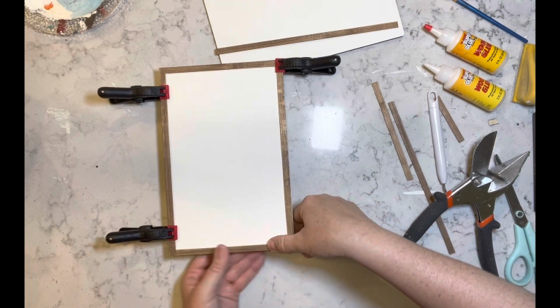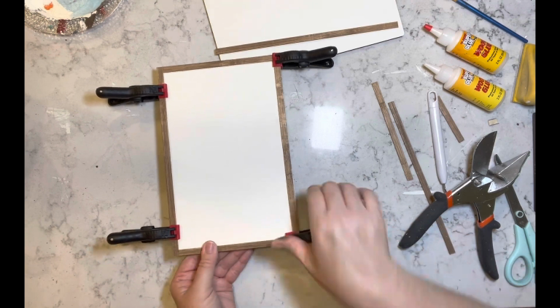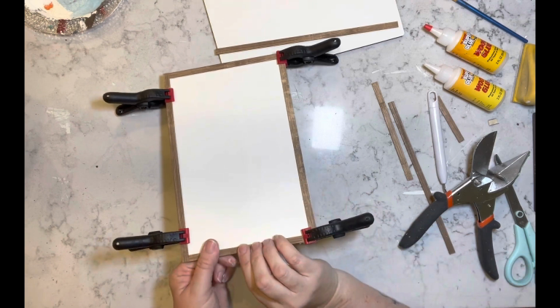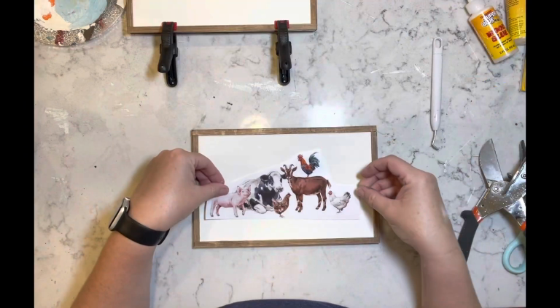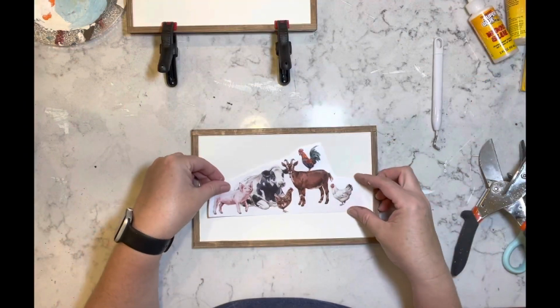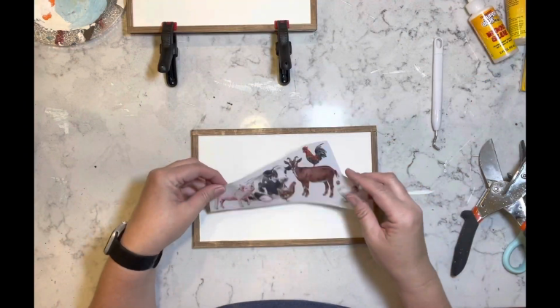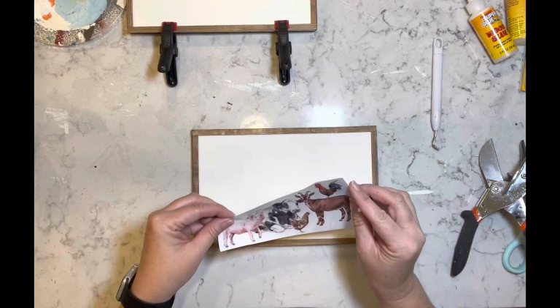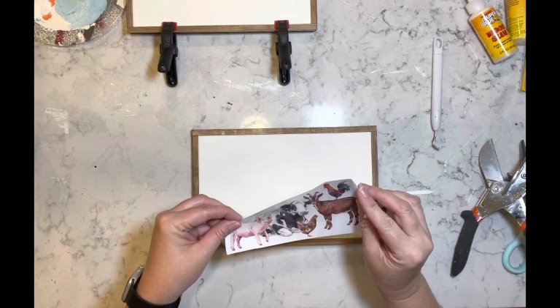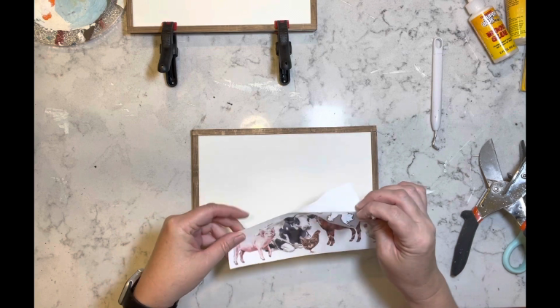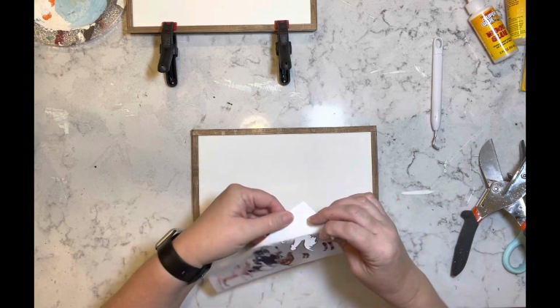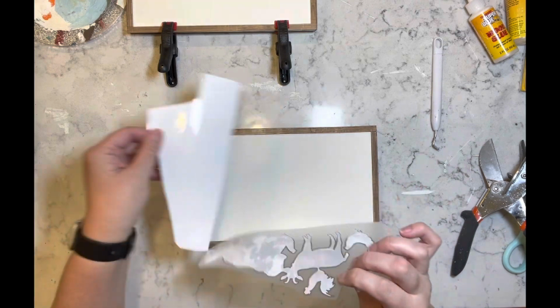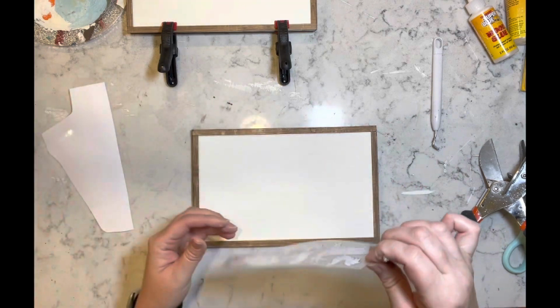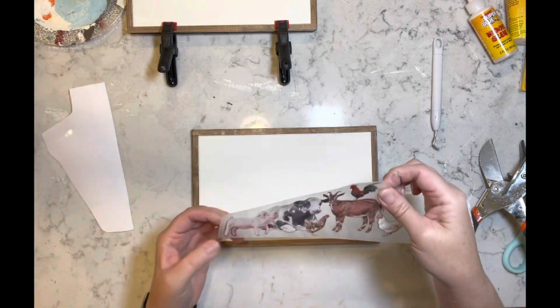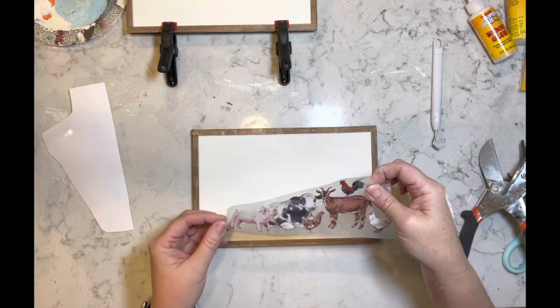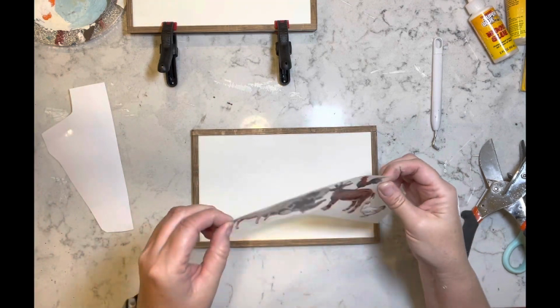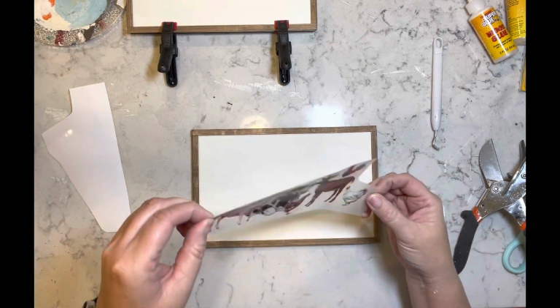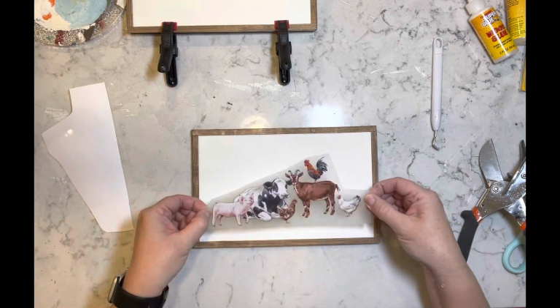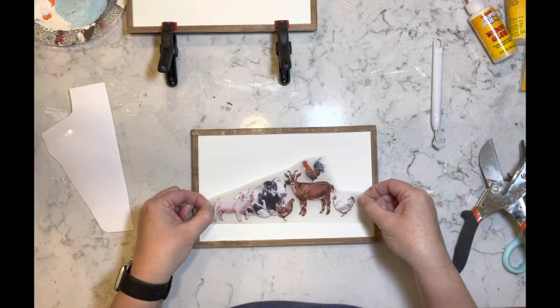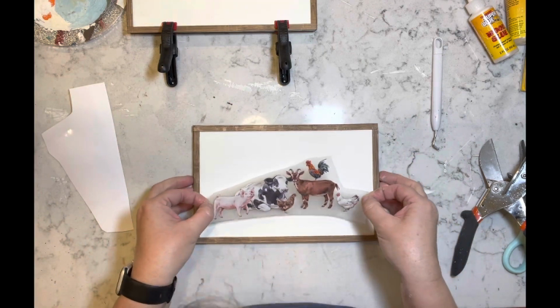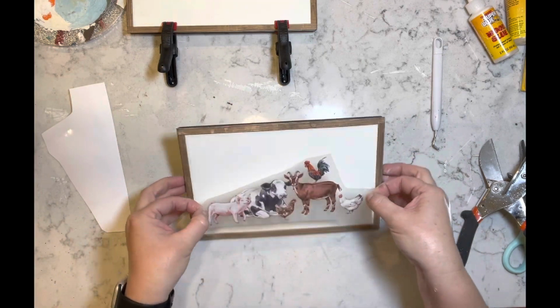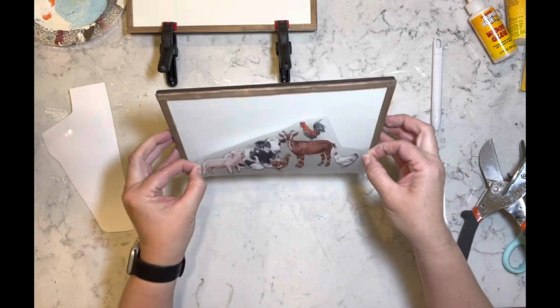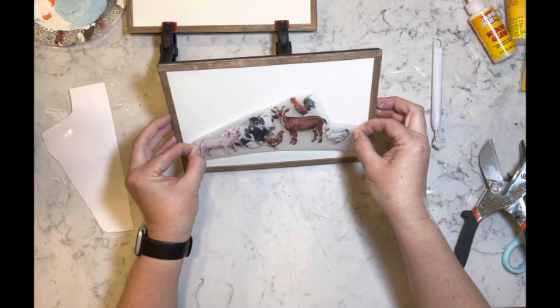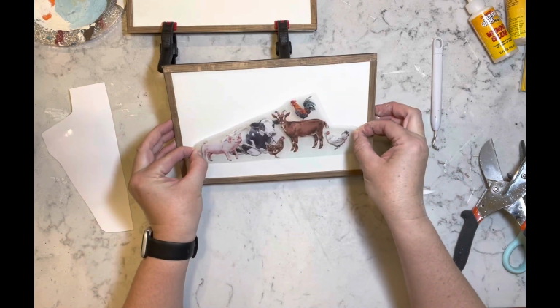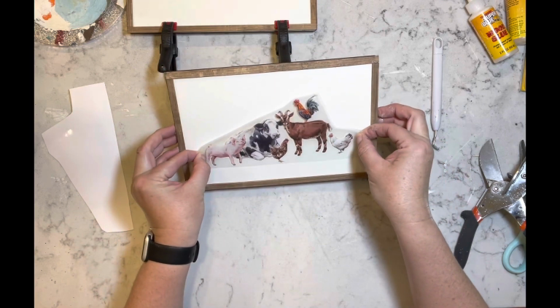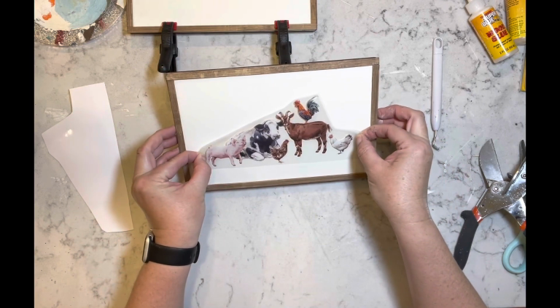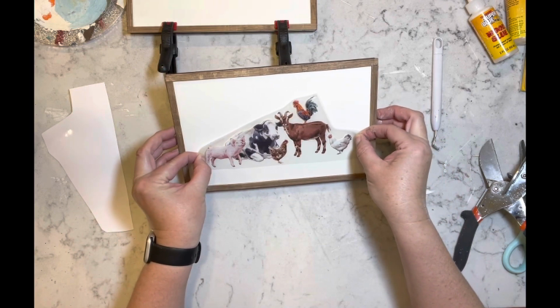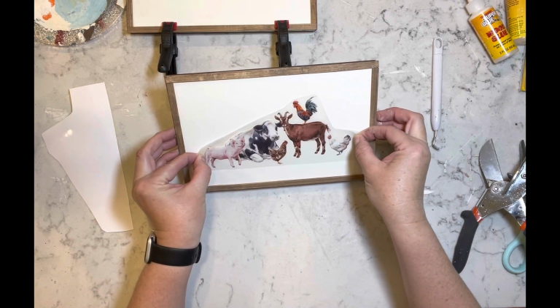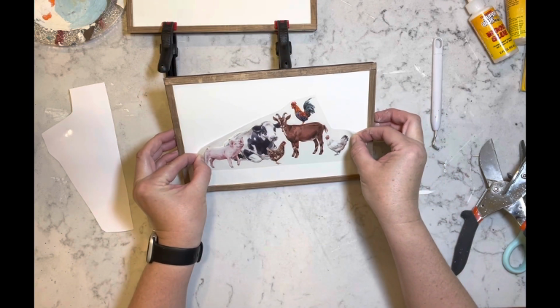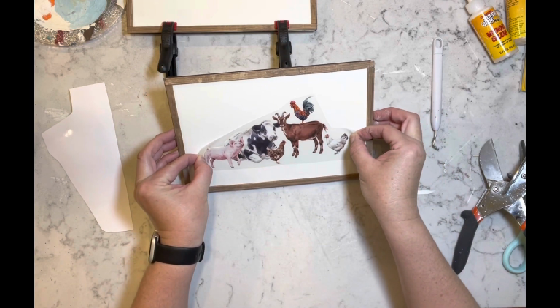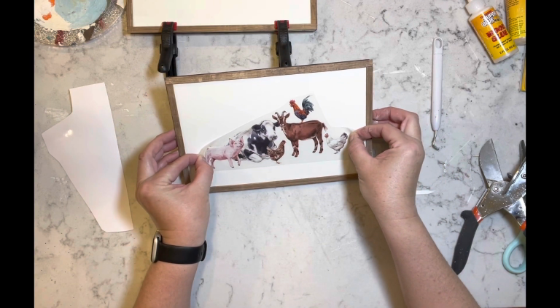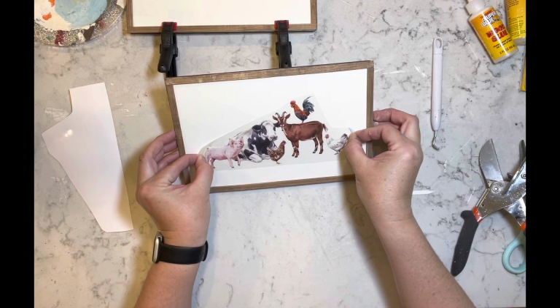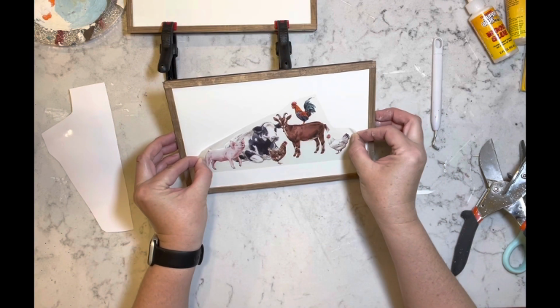Once I have the frames done, I'm going to take the rub-on transfers and add them to my new picture frame.